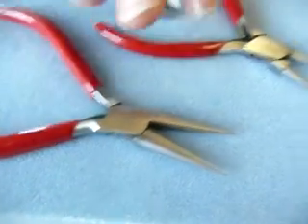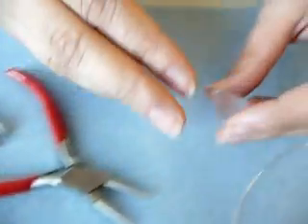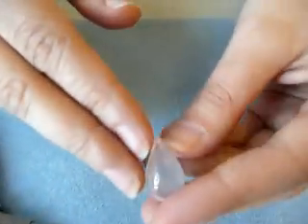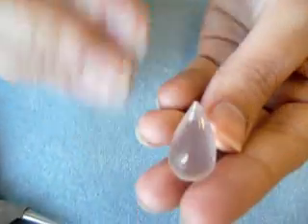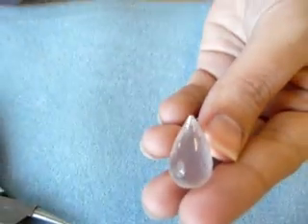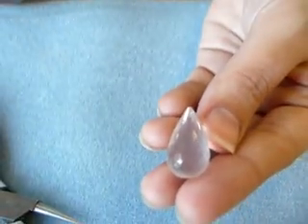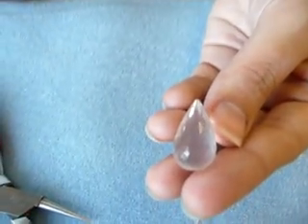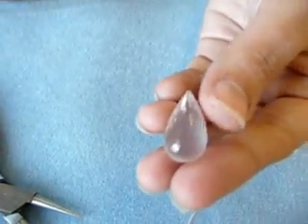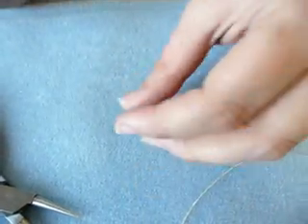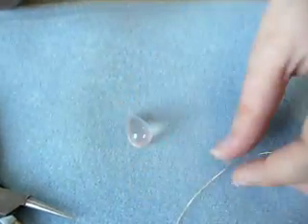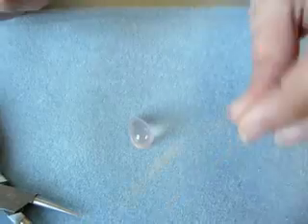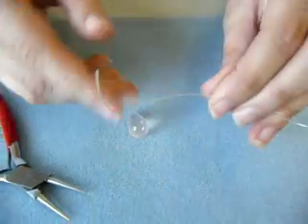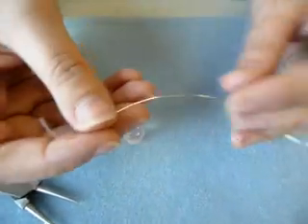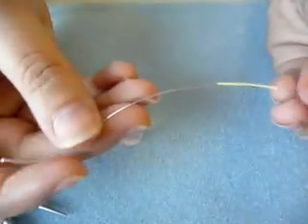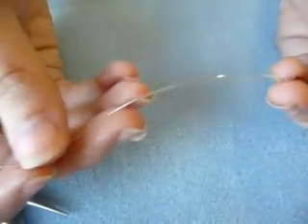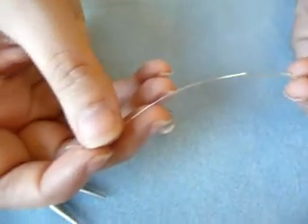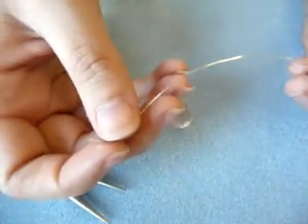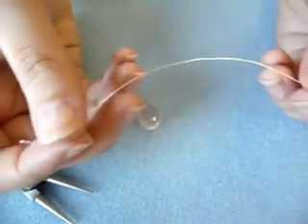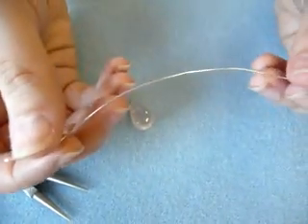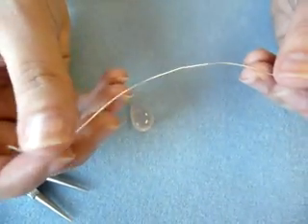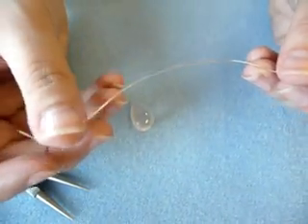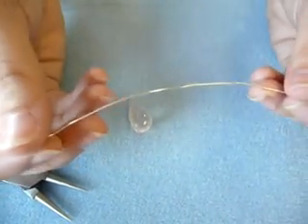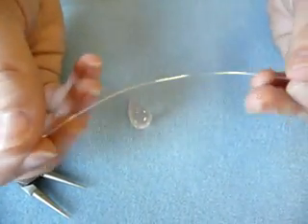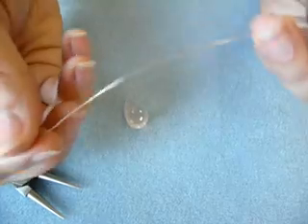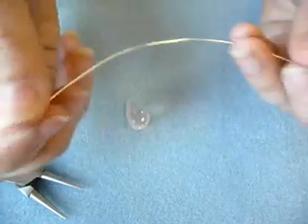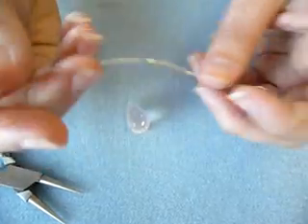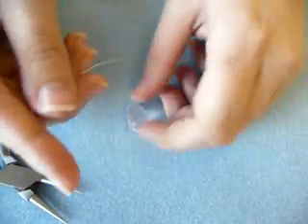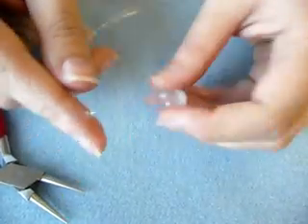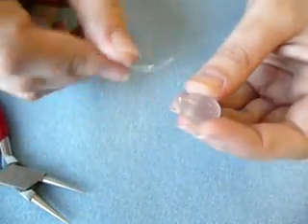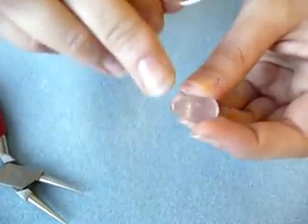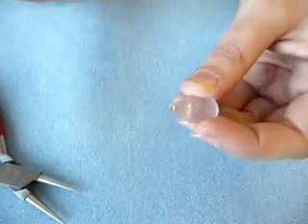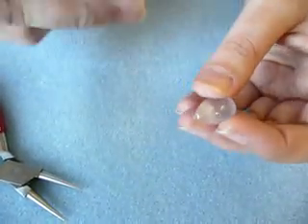I have a stone briolette here in Rose Quartz, and I have some 24 gauge sterling silver half hard wire. The gauge of wire you use can vary depending on how big your stone is or how big the hole in your stone is.